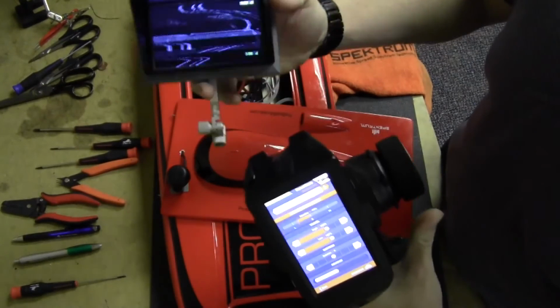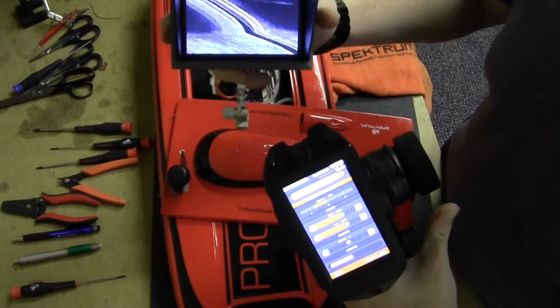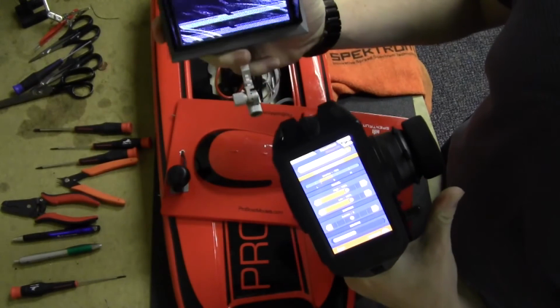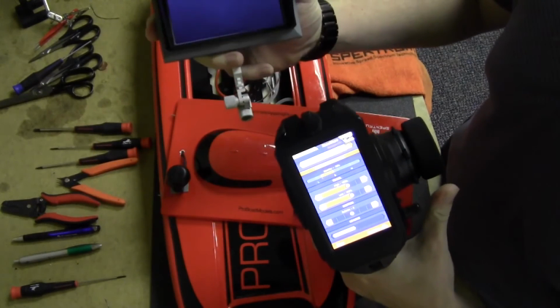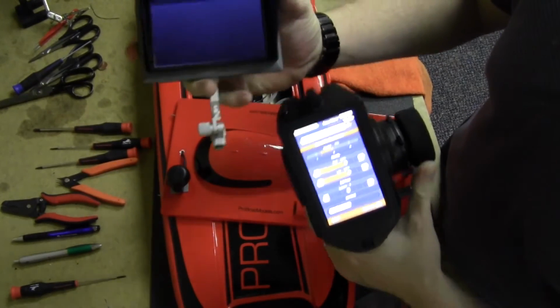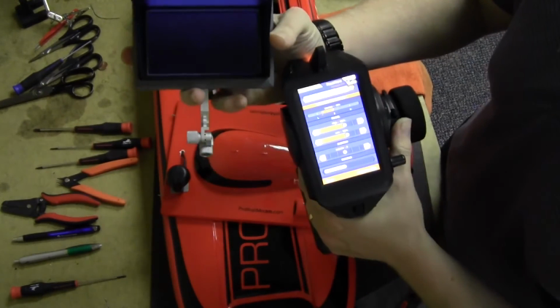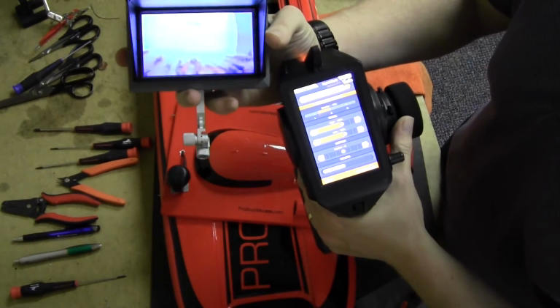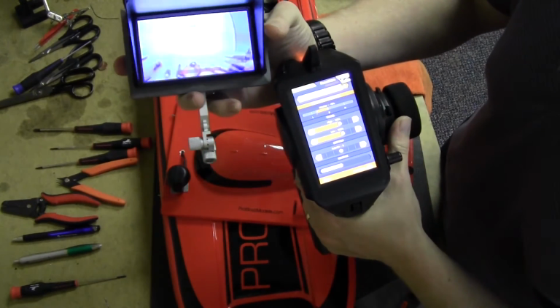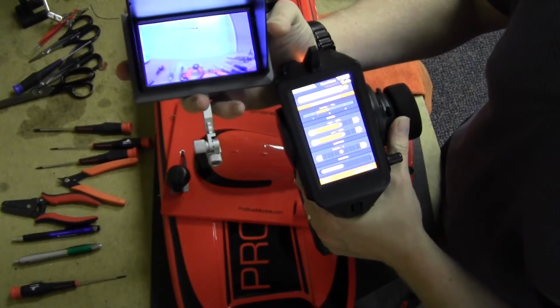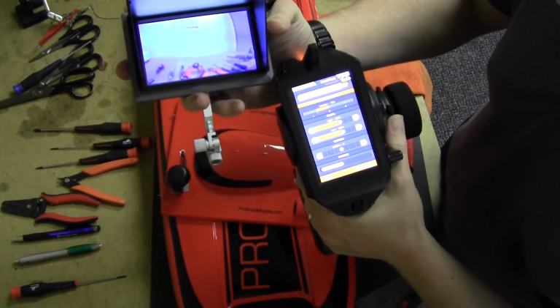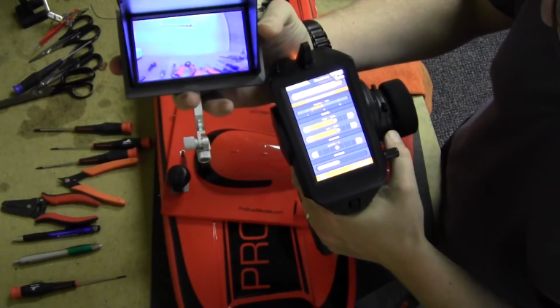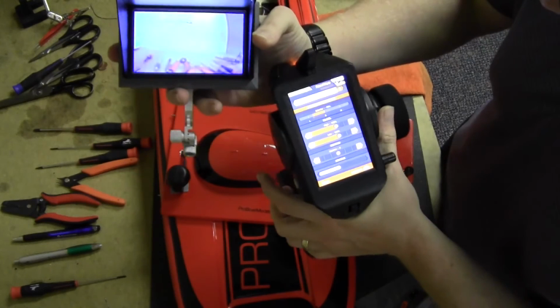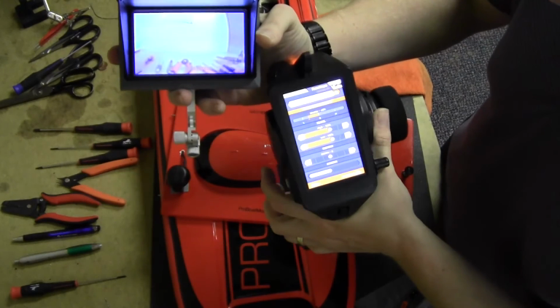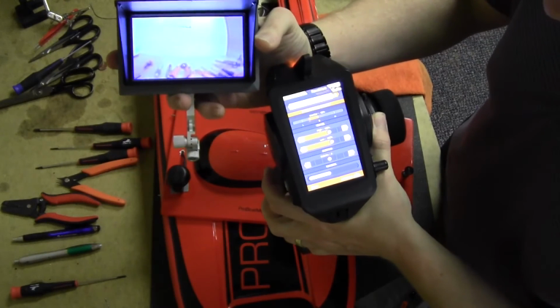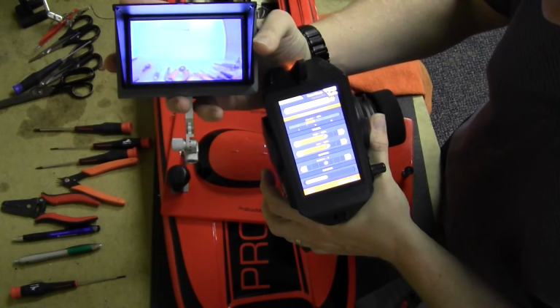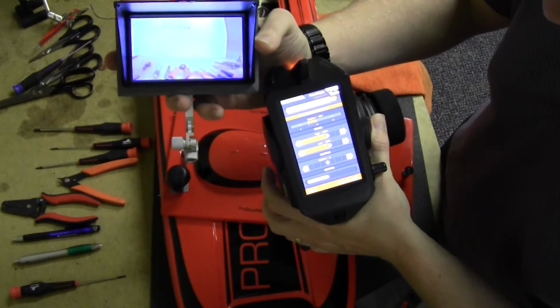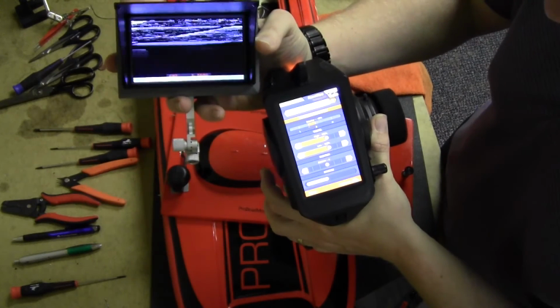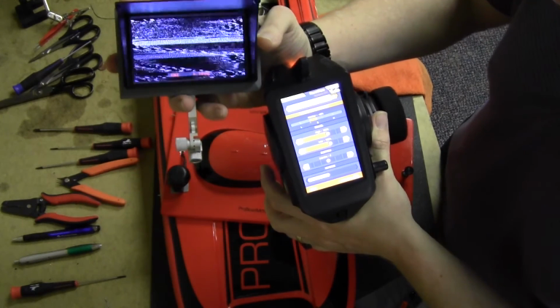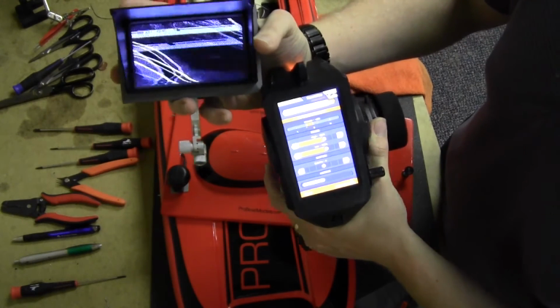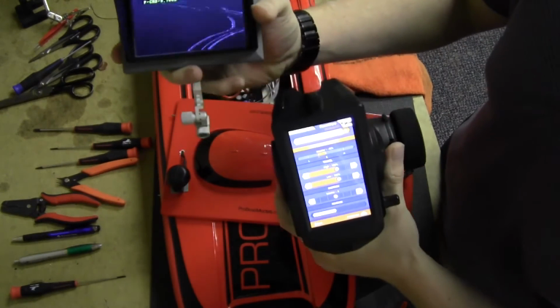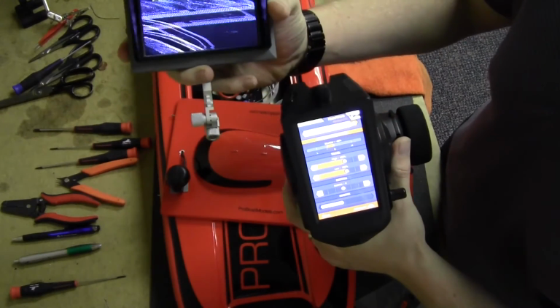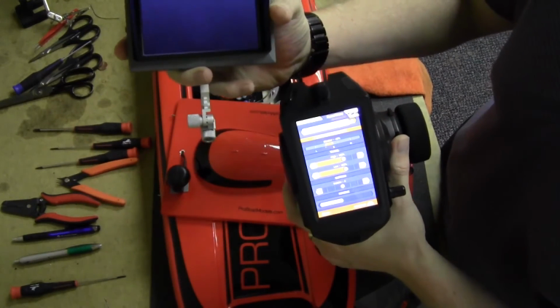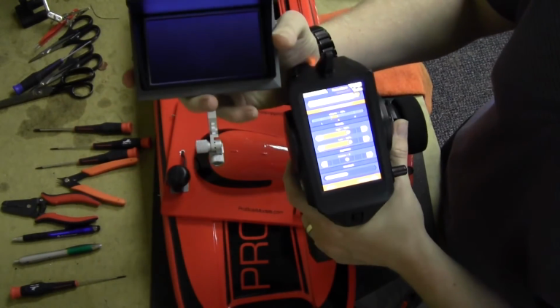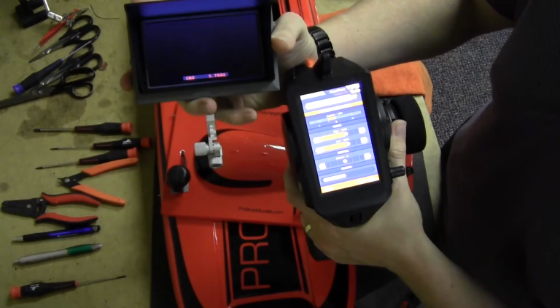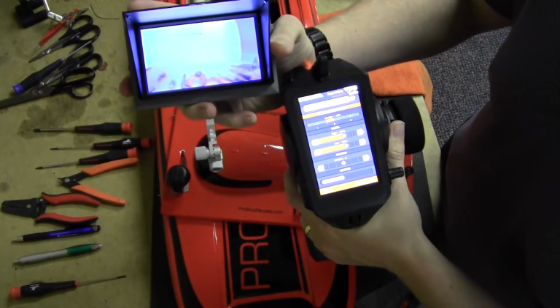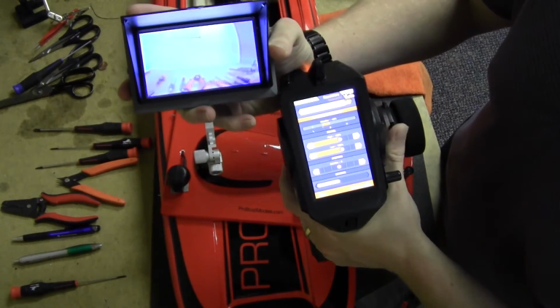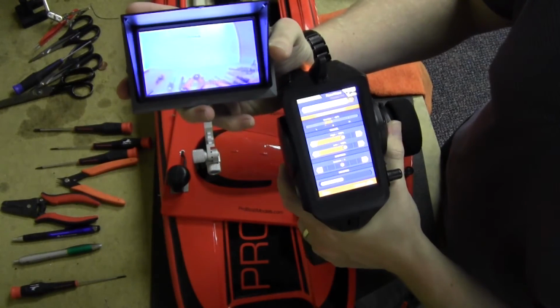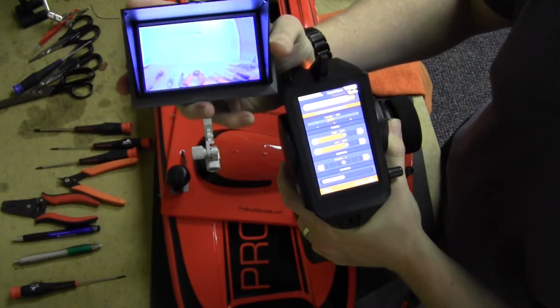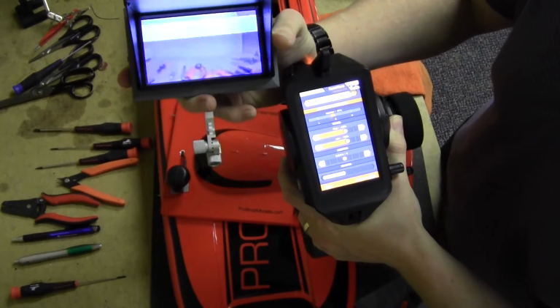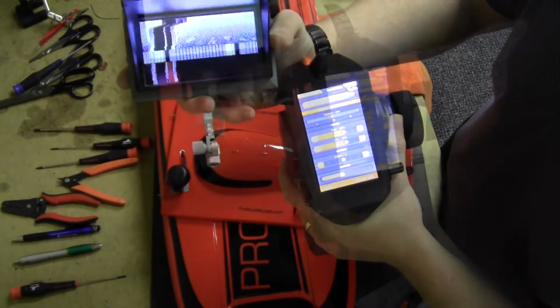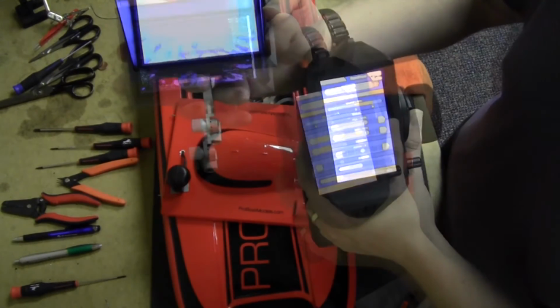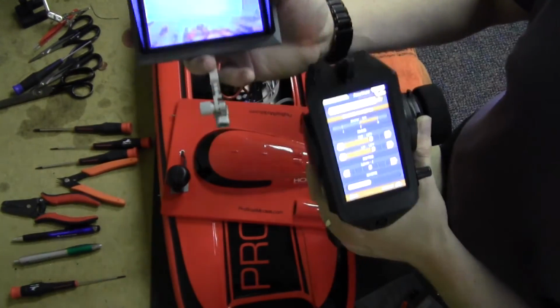I'll hit the channel button — now we're on channel 2. Move it some more, channel changed — channel 3, and so on.